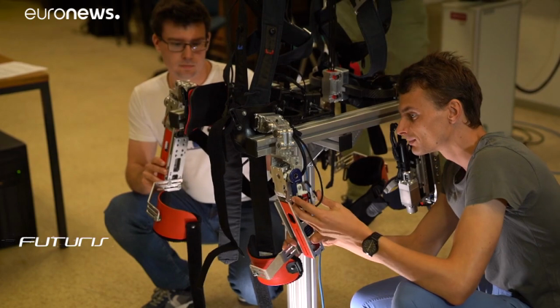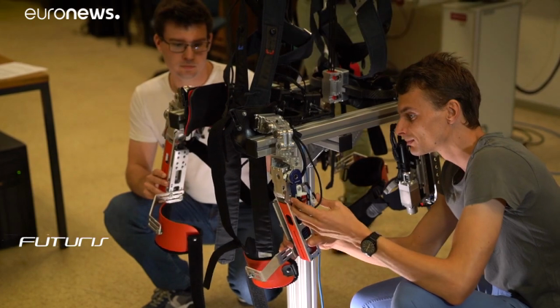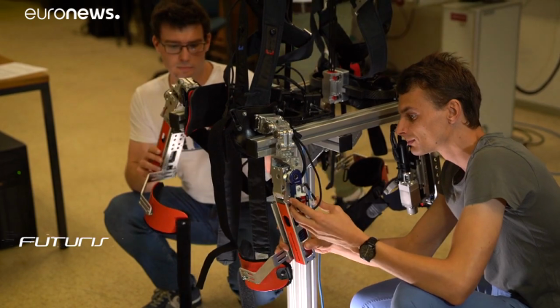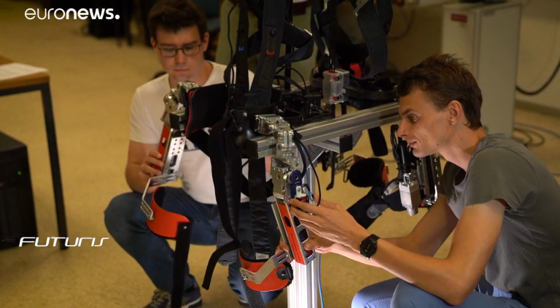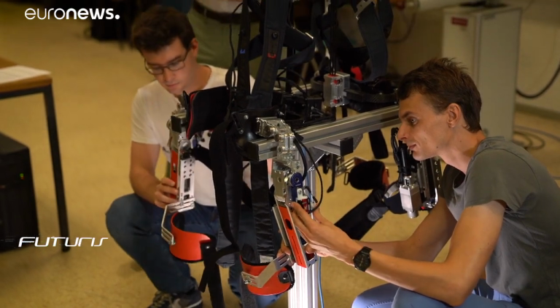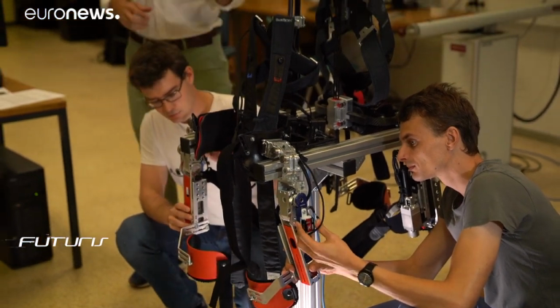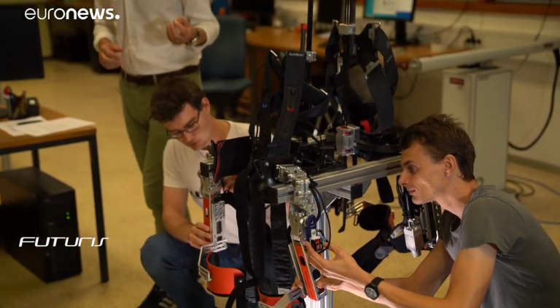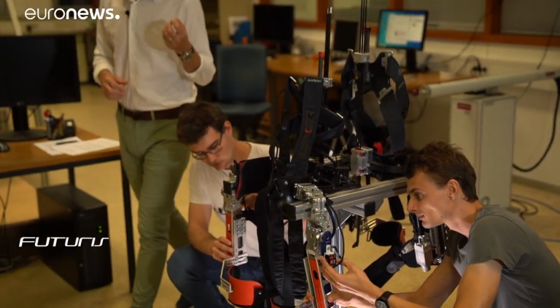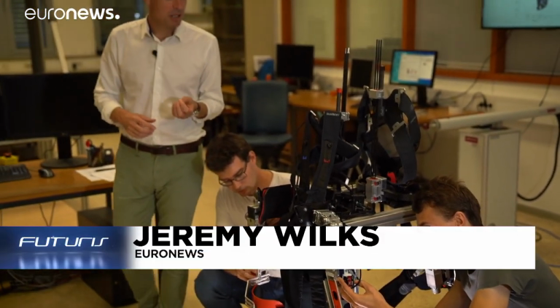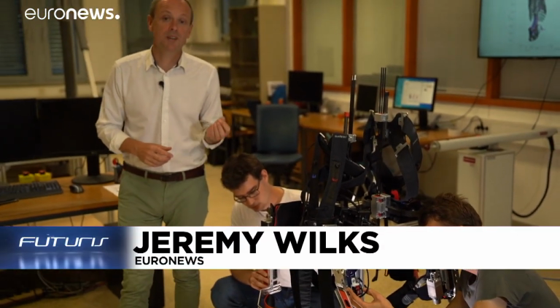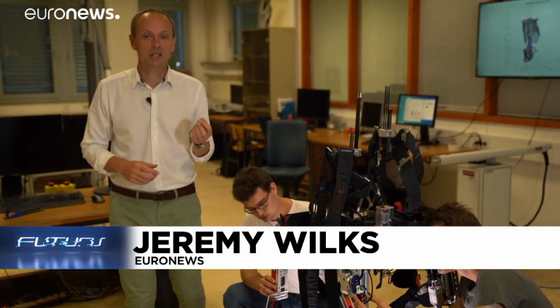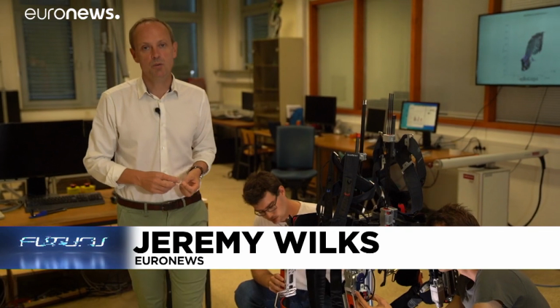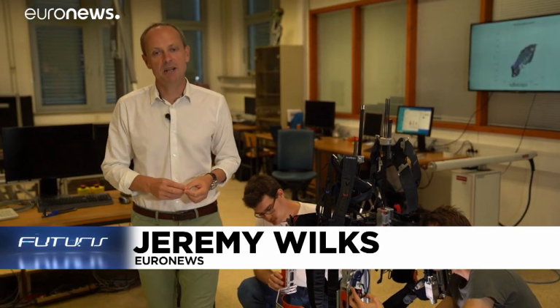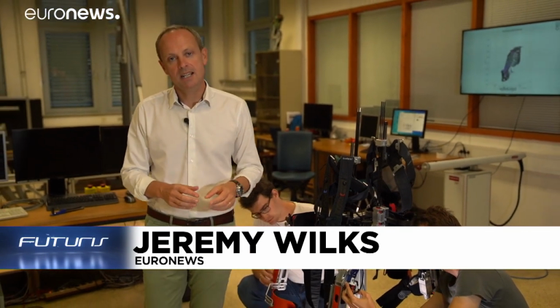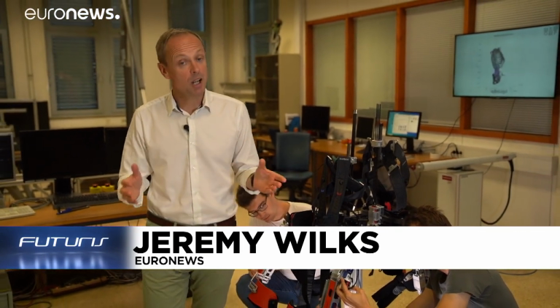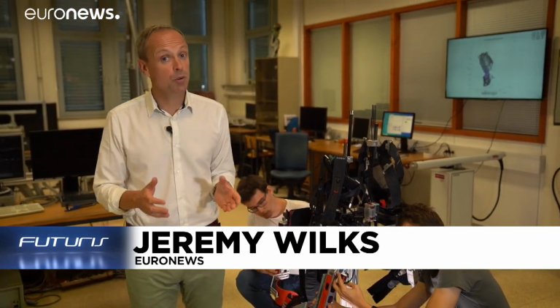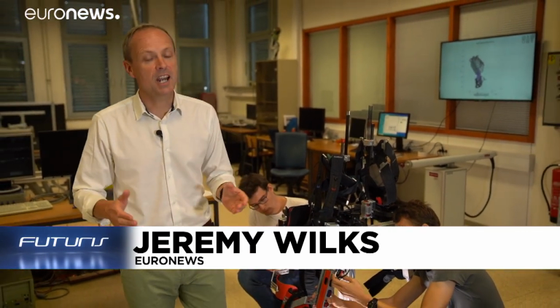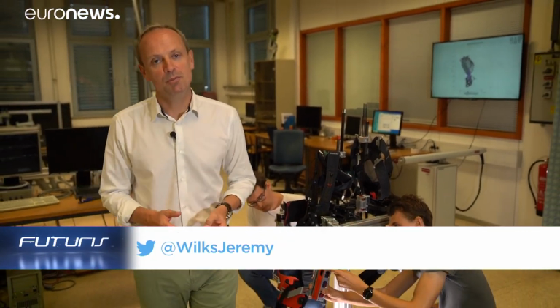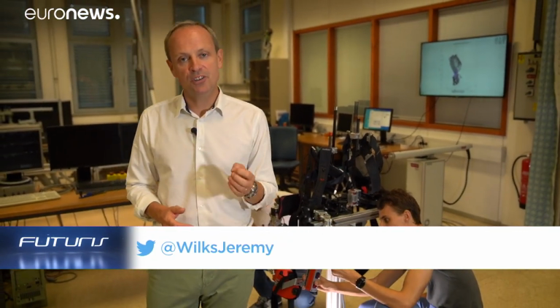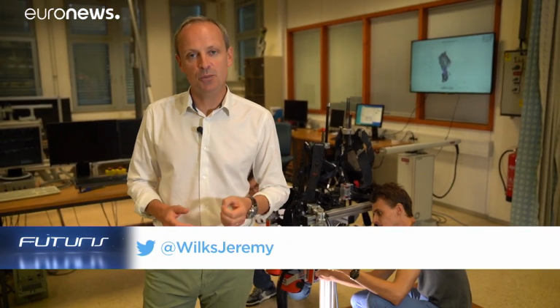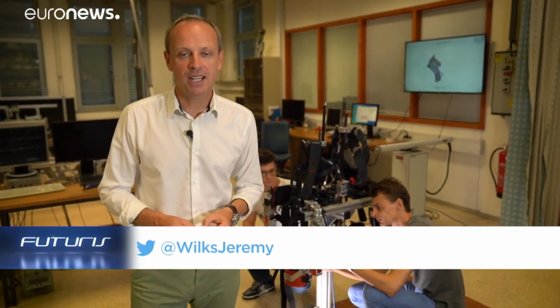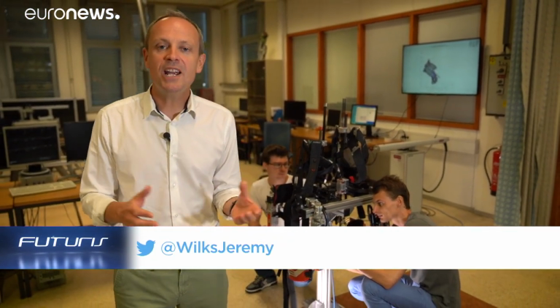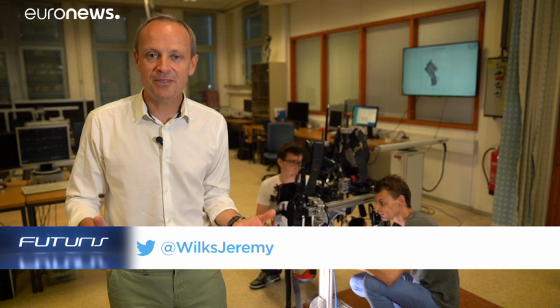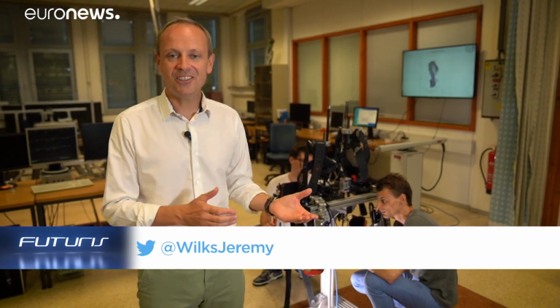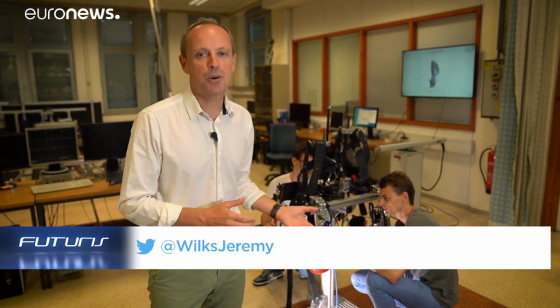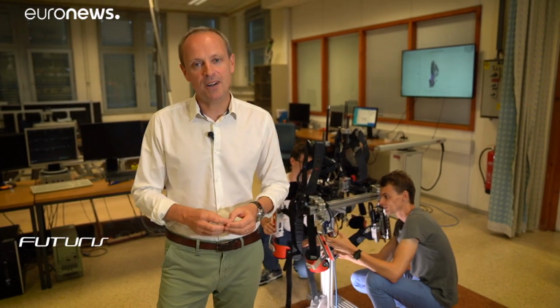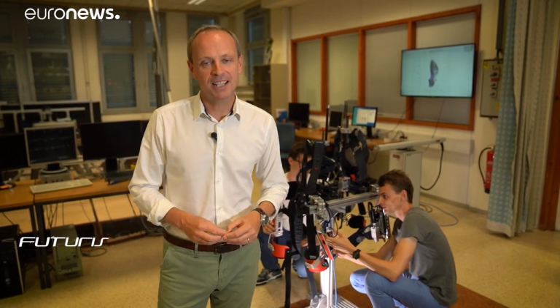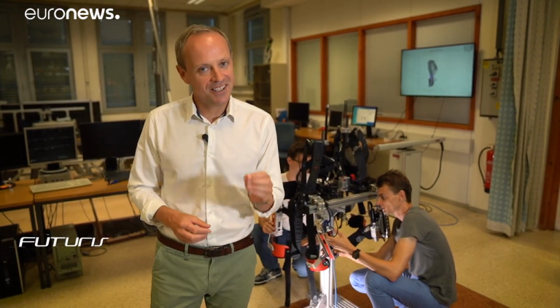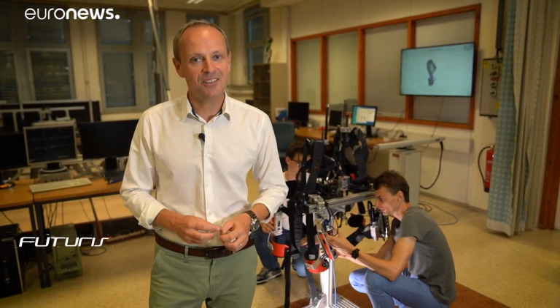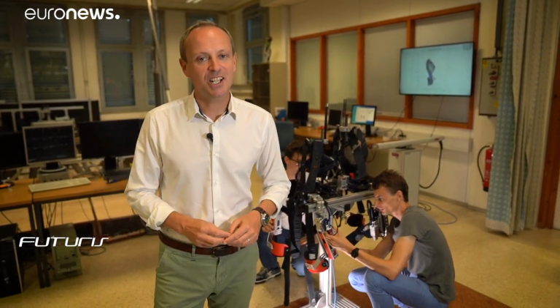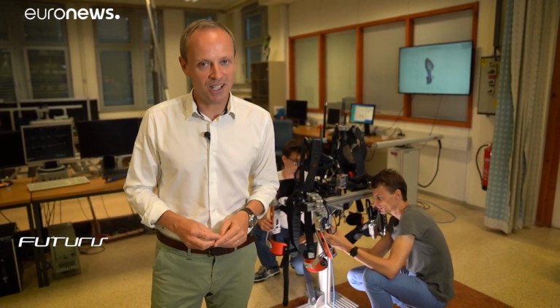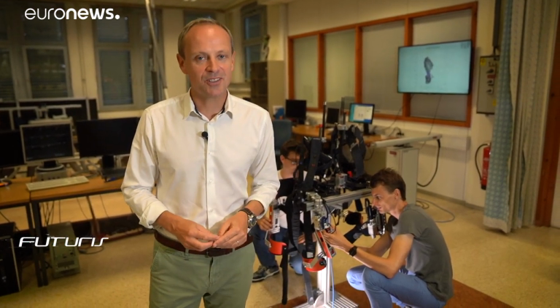This new exoskeleton device has been designed to prevent people developing low back pain, and to help those who already have problems to return to work. We're here in Slovenia to see how it was developed and tested out in a real-life factory.